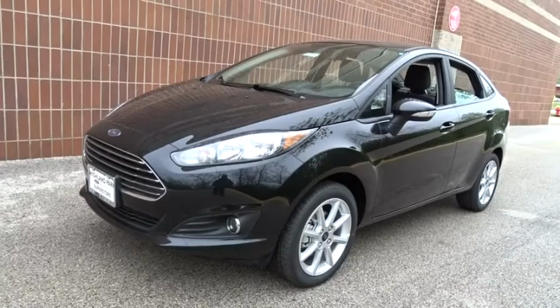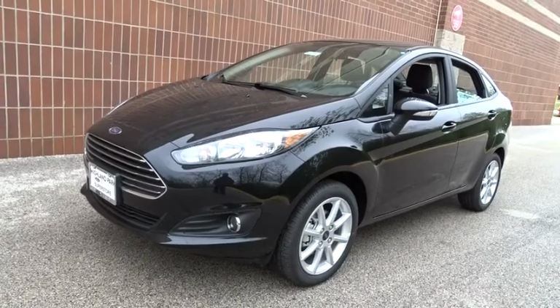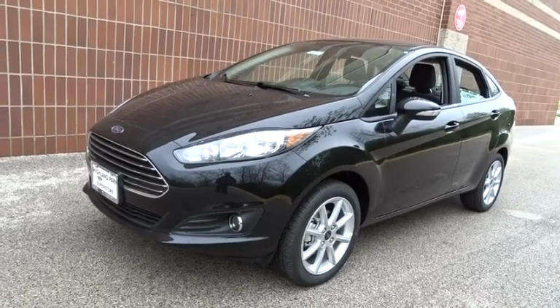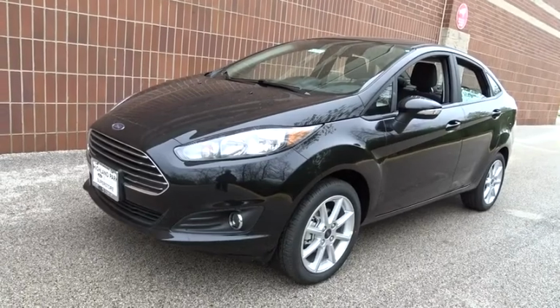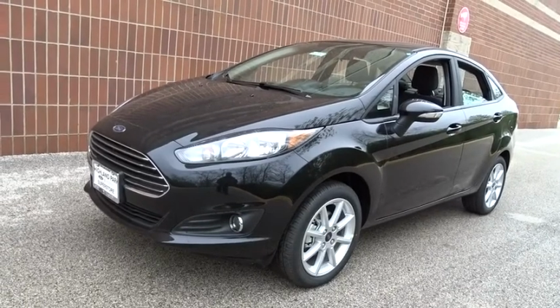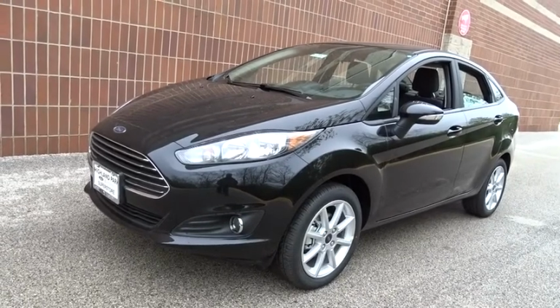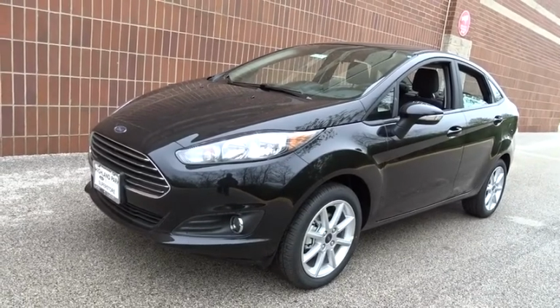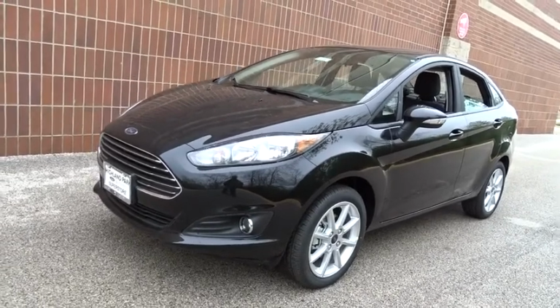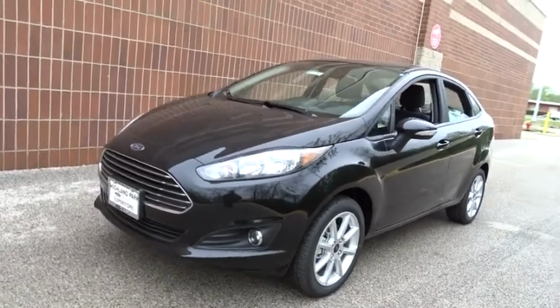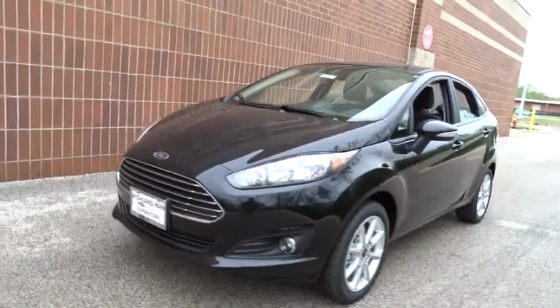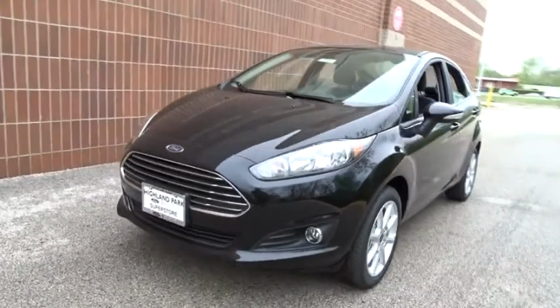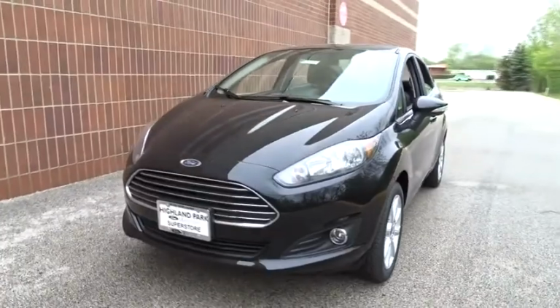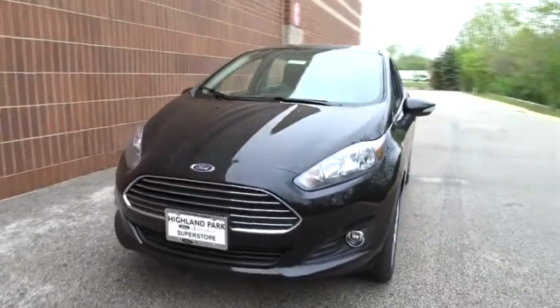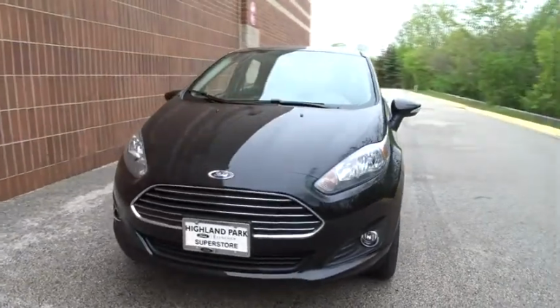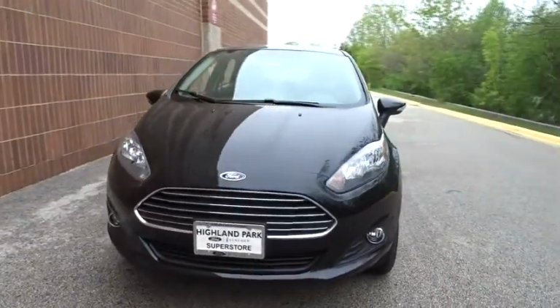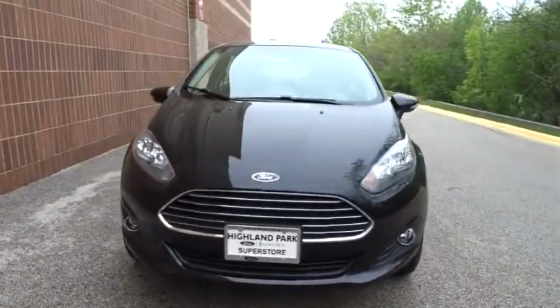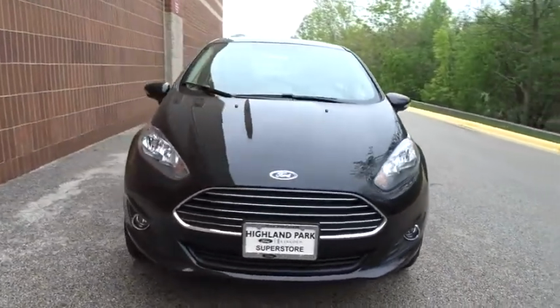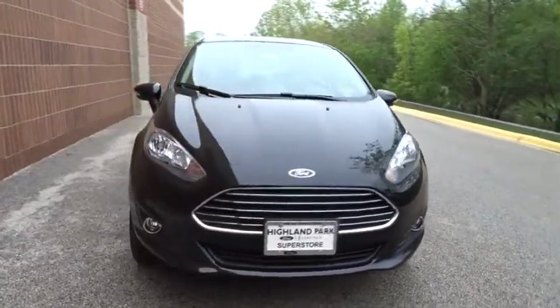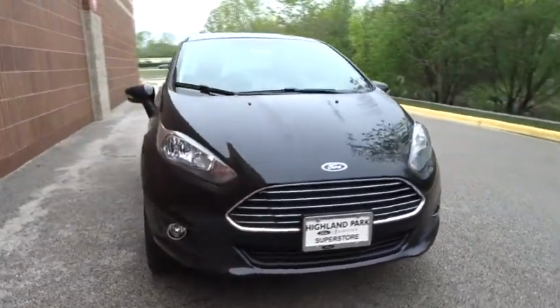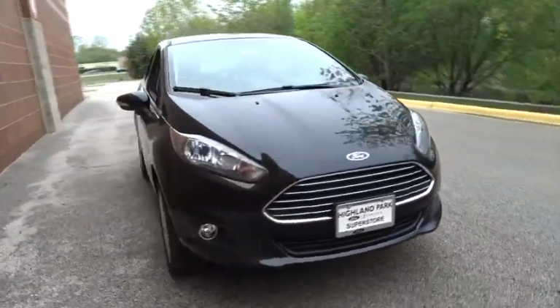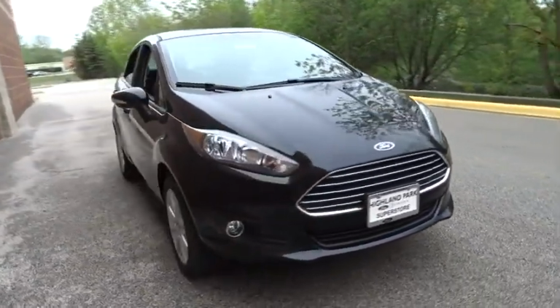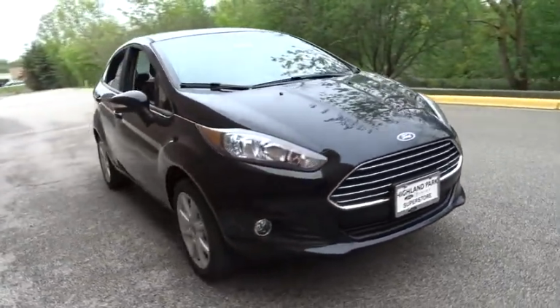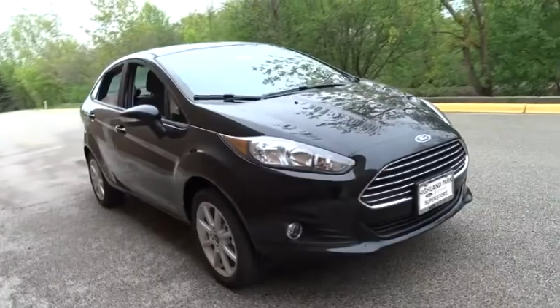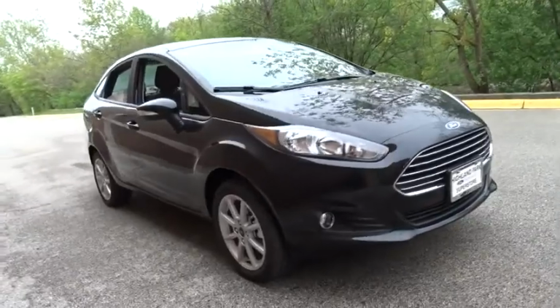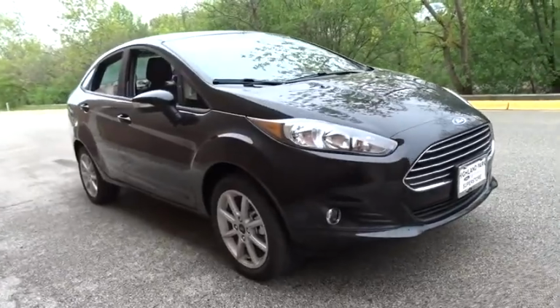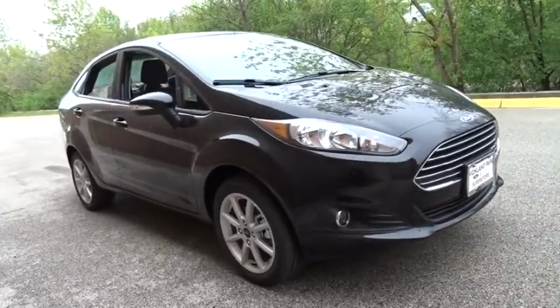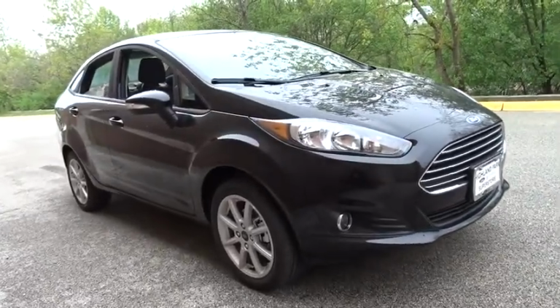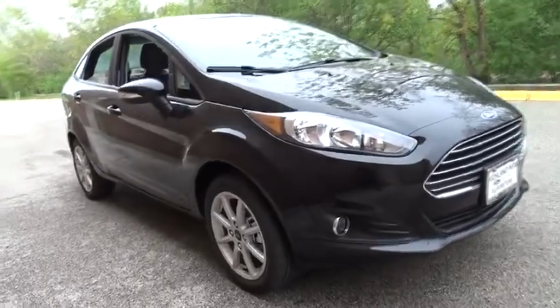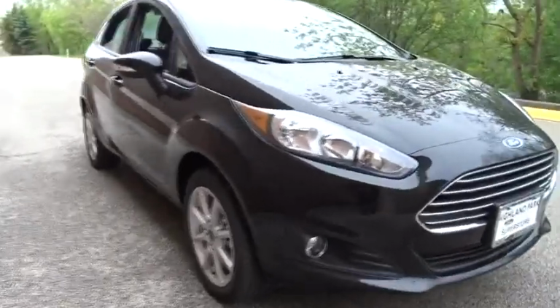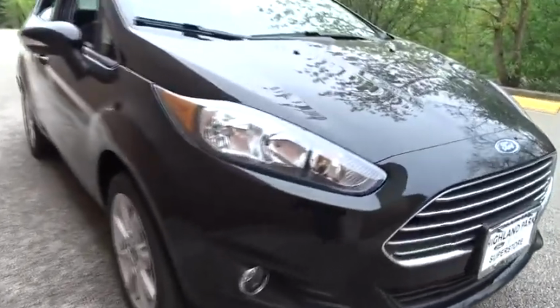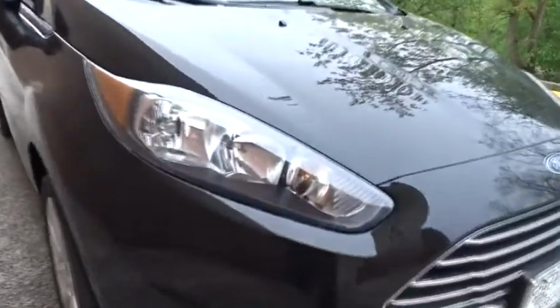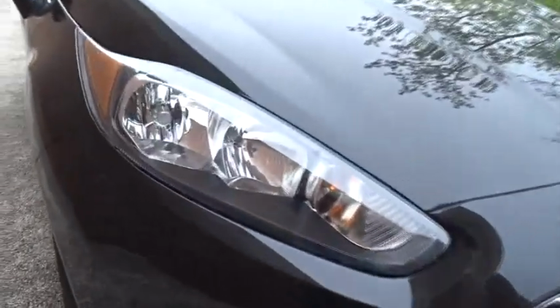2019 Ford Fiesta. Ford will be offering a wide range of options and accessories on the Fiesta, in a play to make the Fiesta highly customizable to fit the preference of its drivers. Here are some of this vehicle's great options.